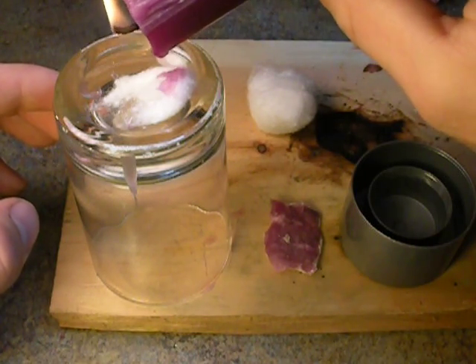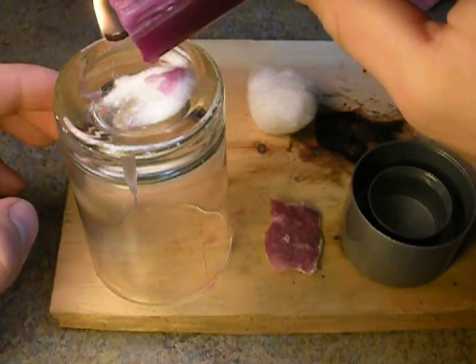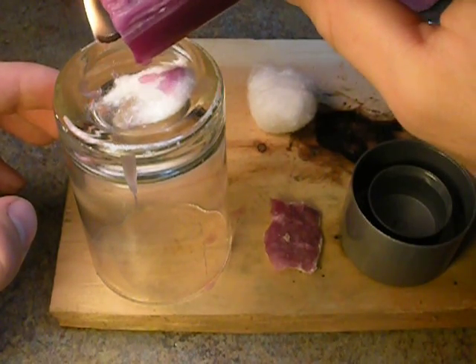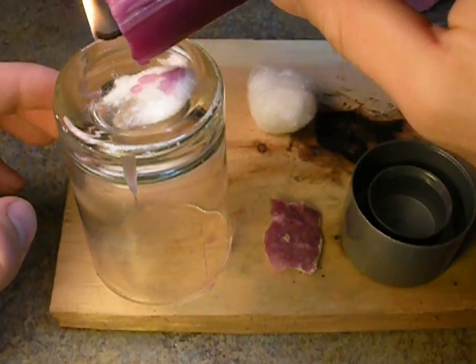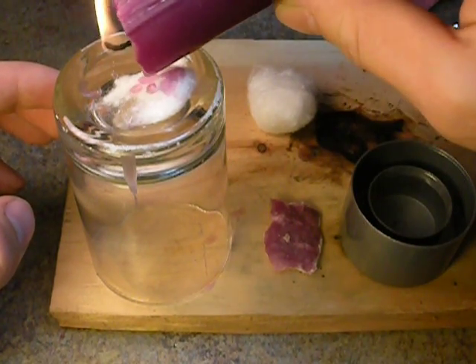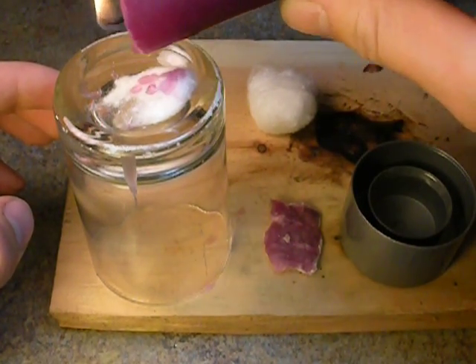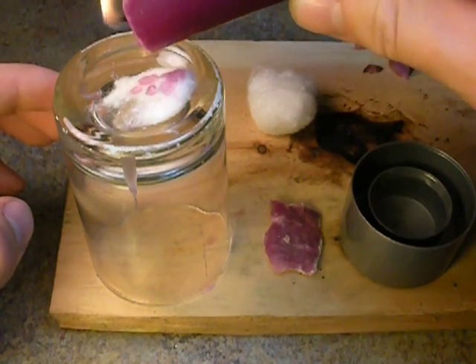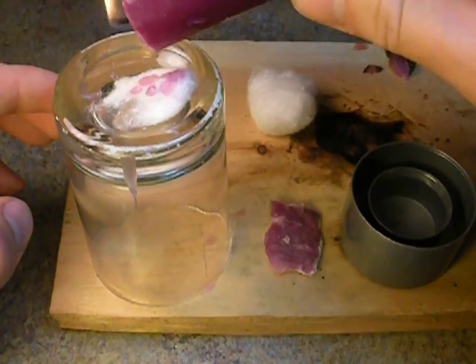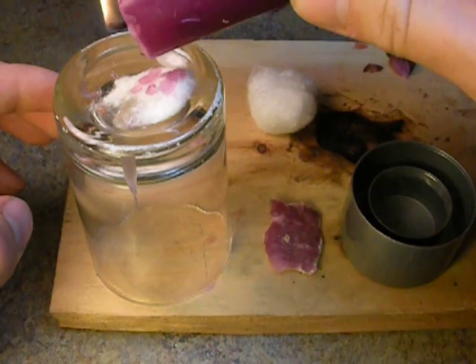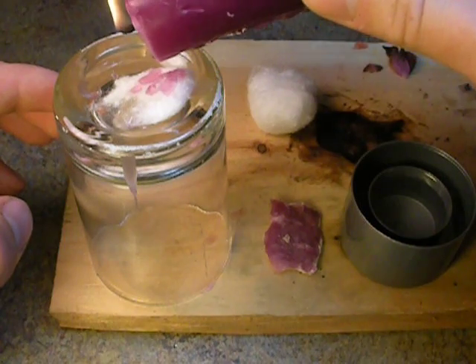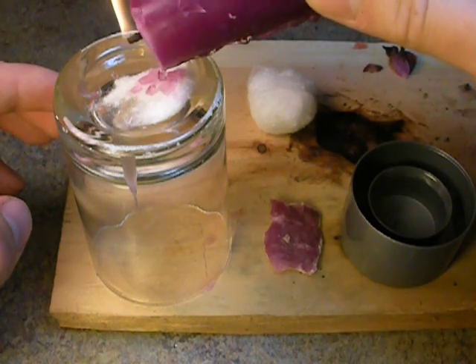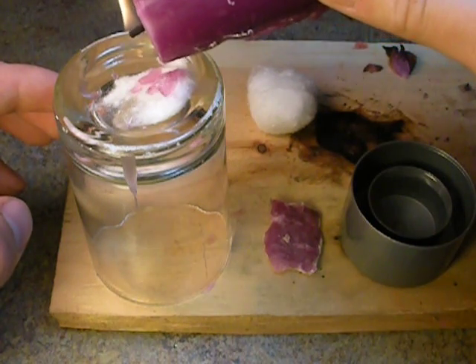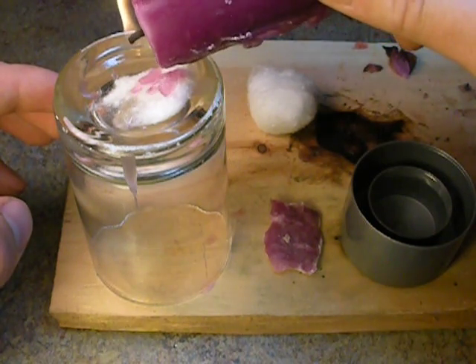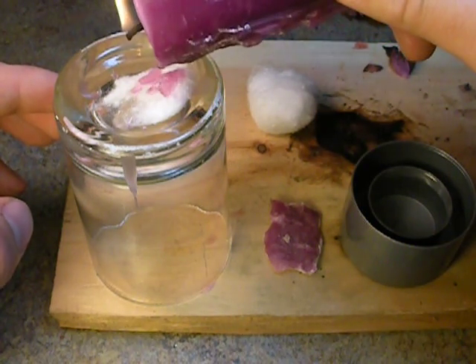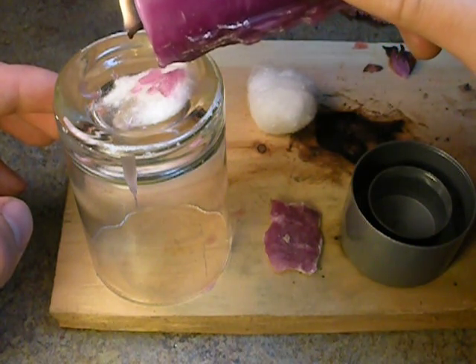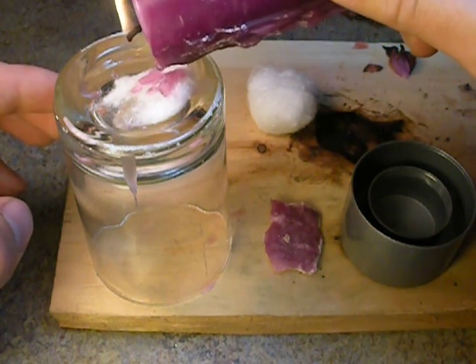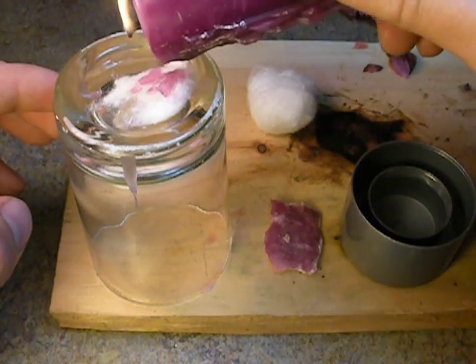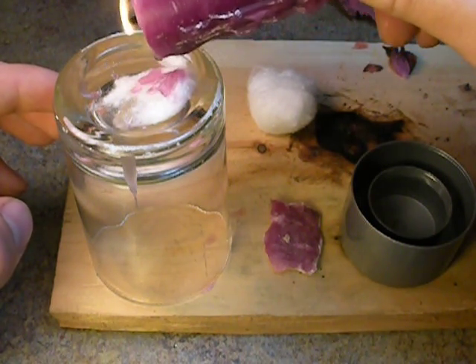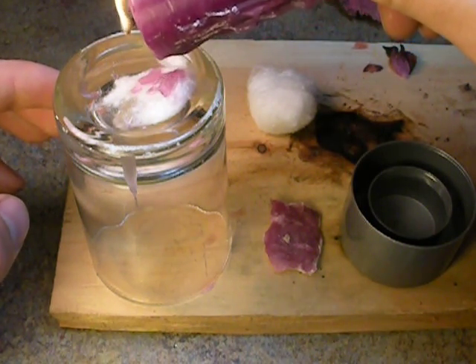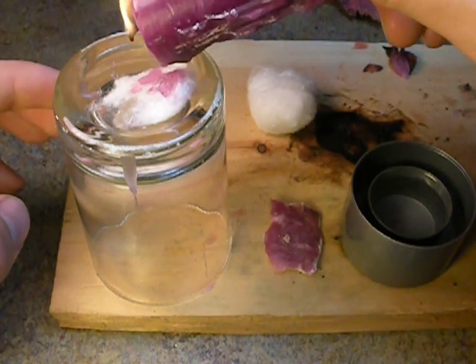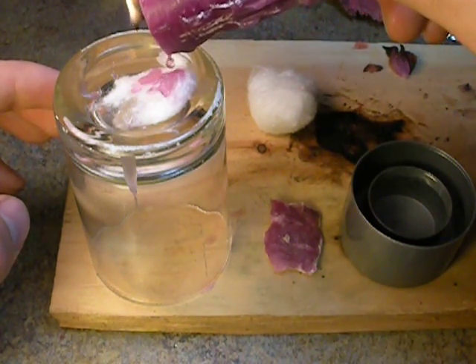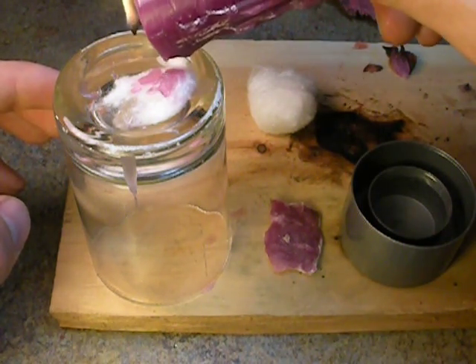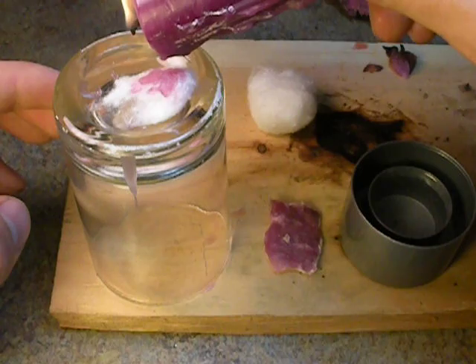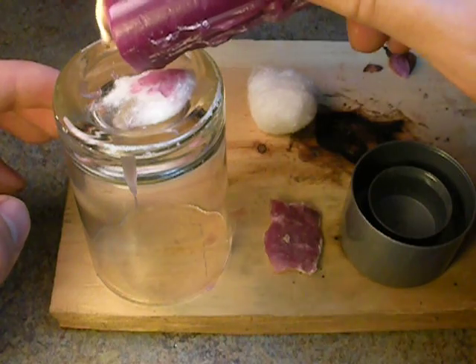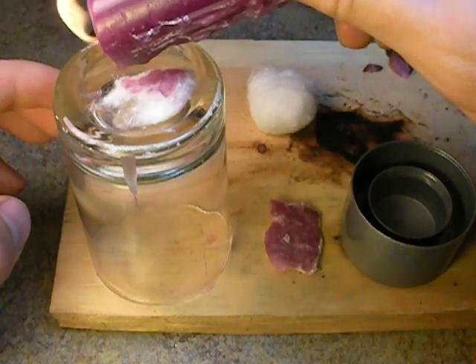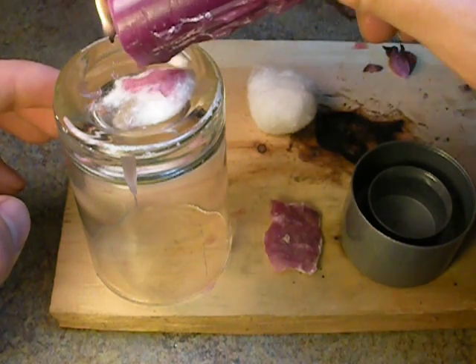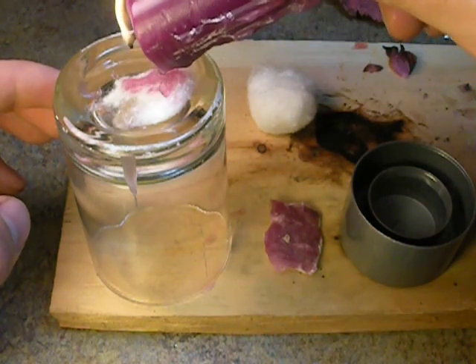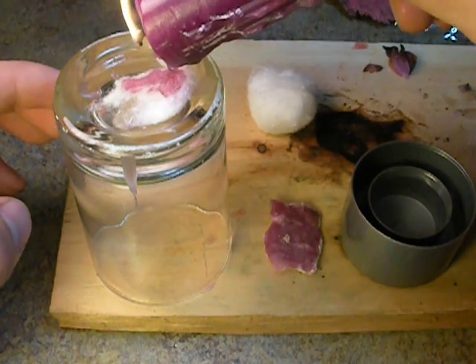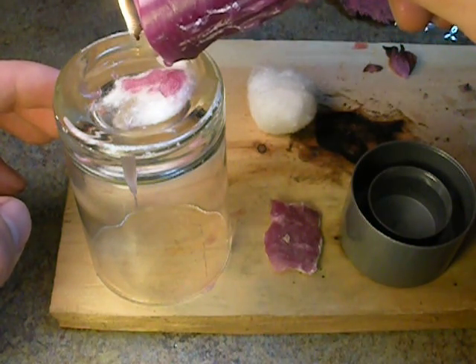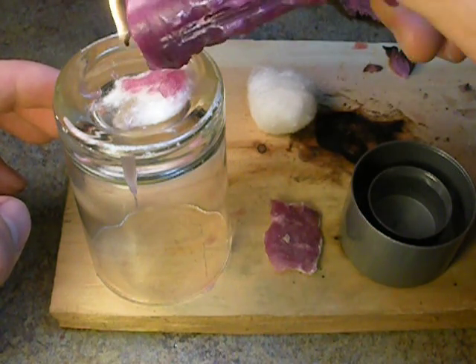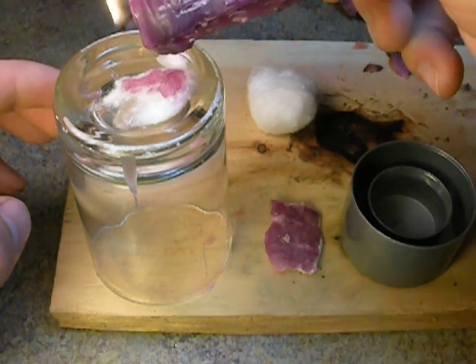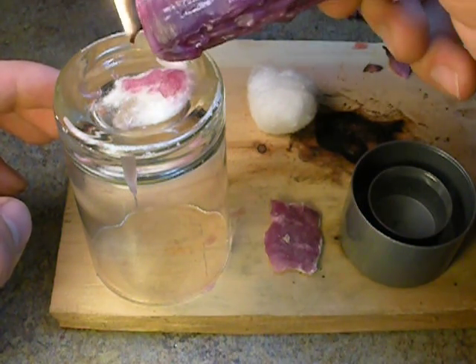Since it's liquid paraffin — your solid paraffin doesn't burn. Only the liquid paraffin that goes up in the wick burns. It doesn't break down. It doesn't evaporate. It doesn't get messy. It doesn't do anything like that.